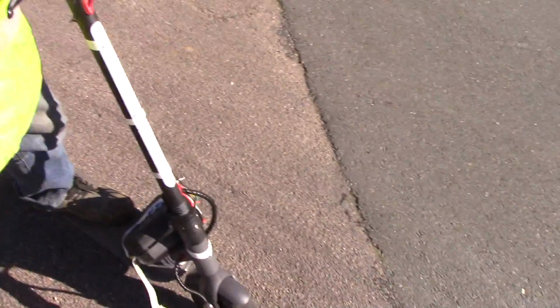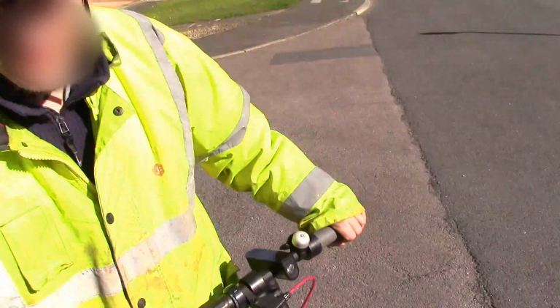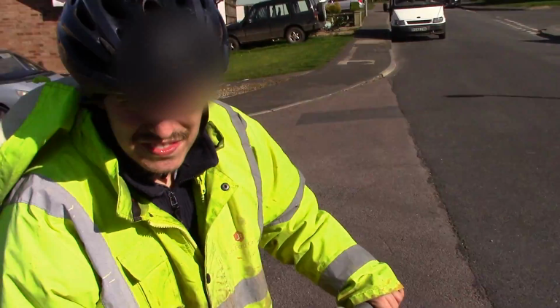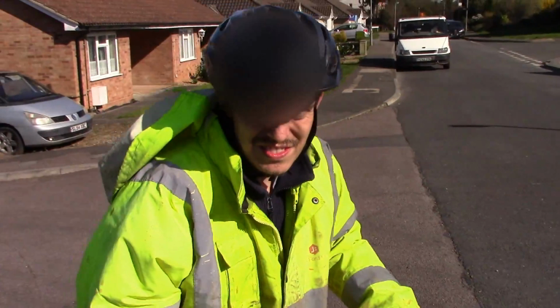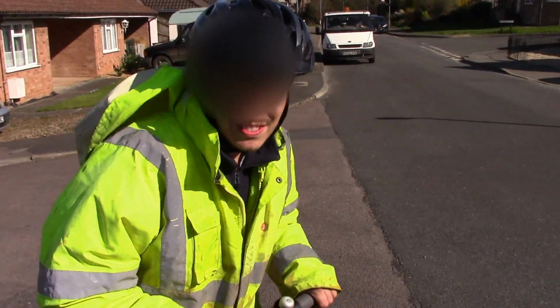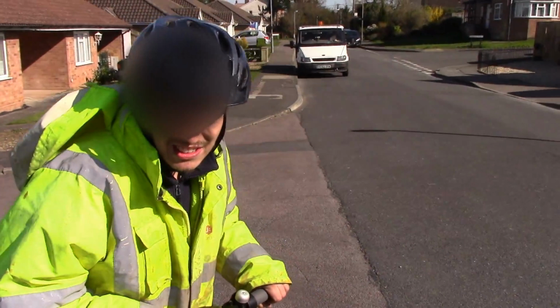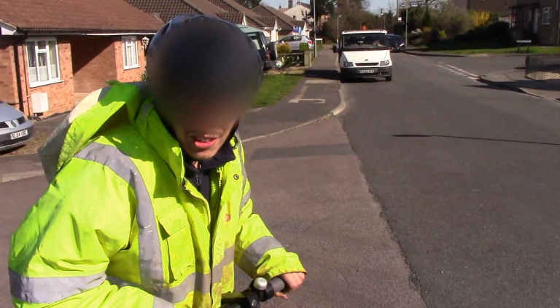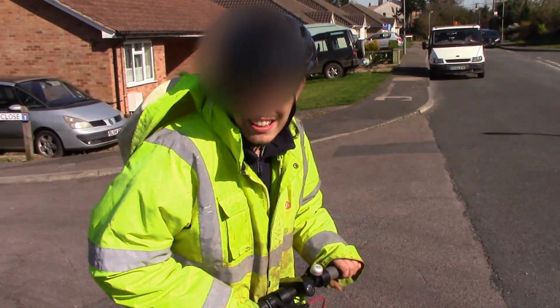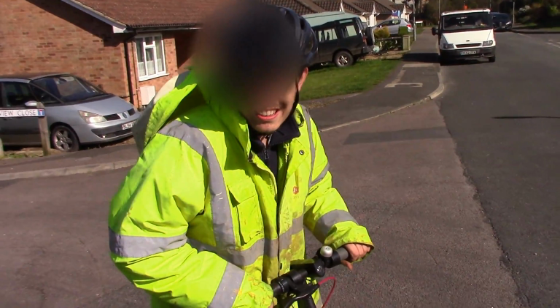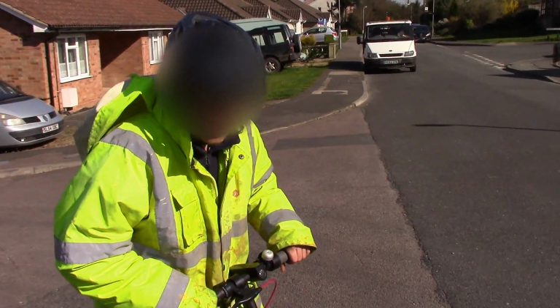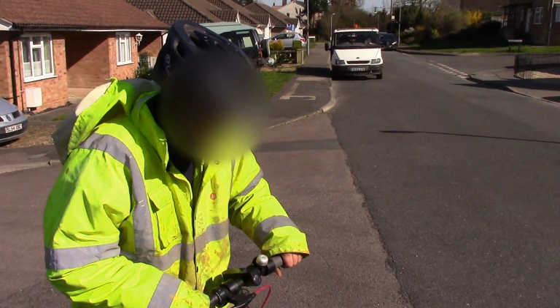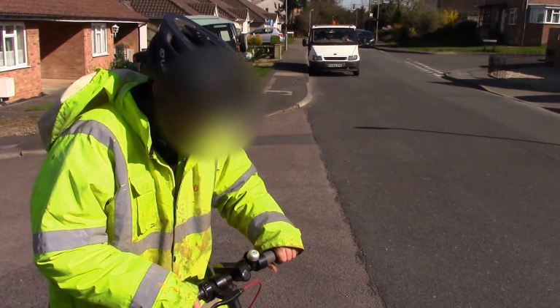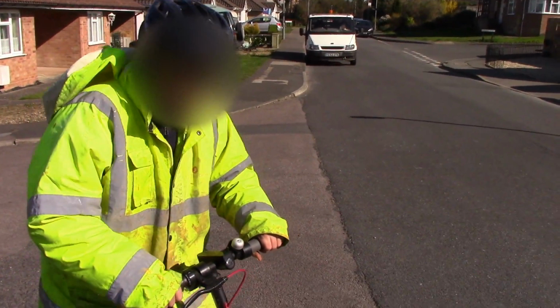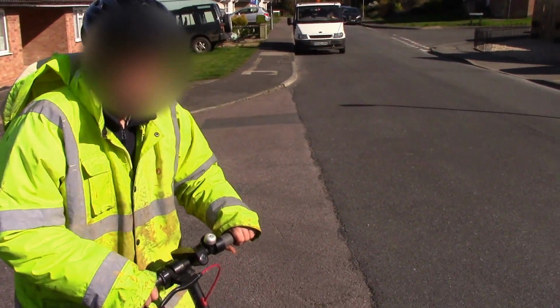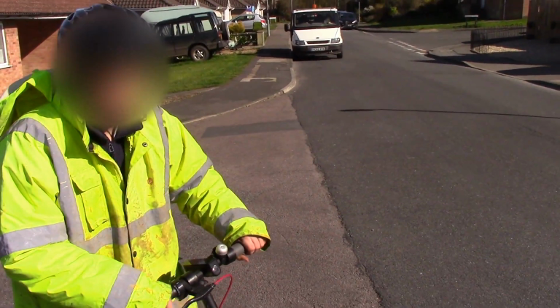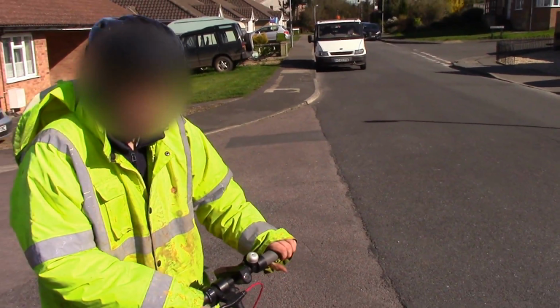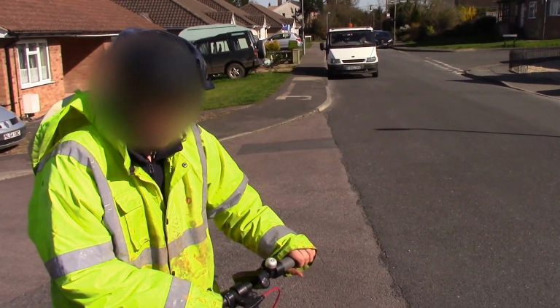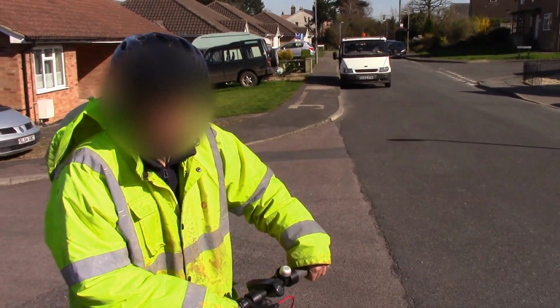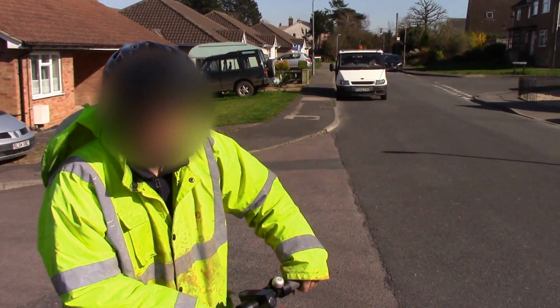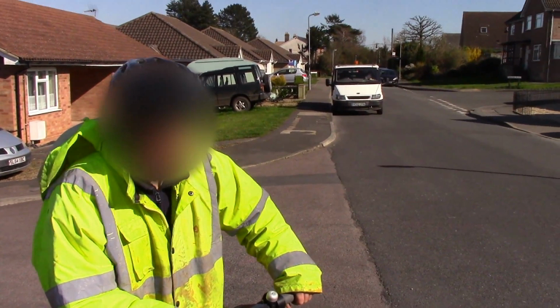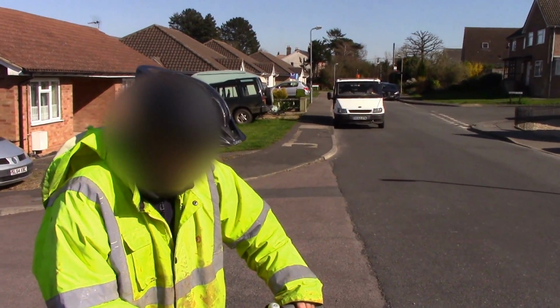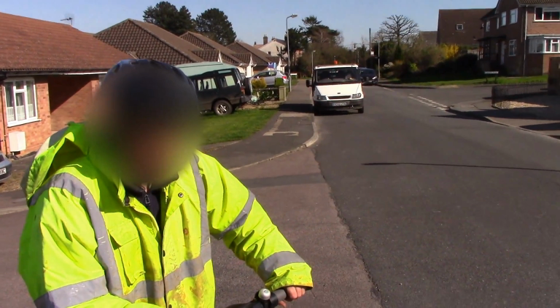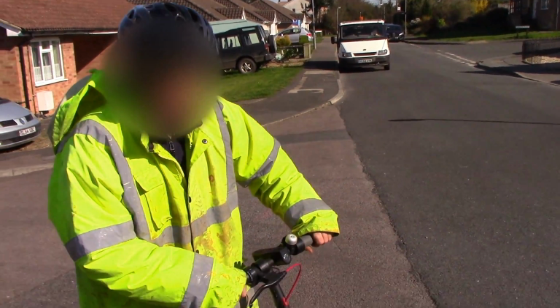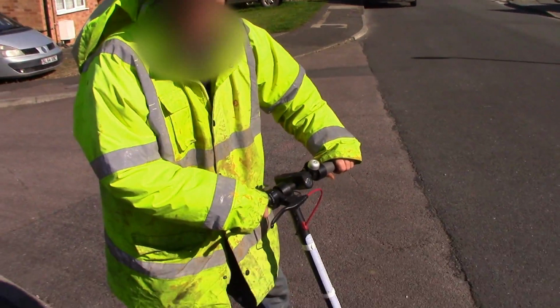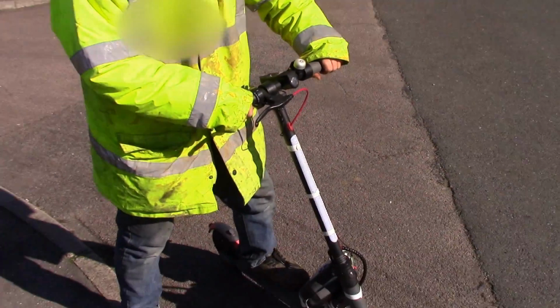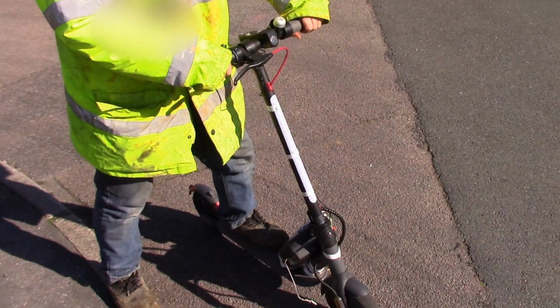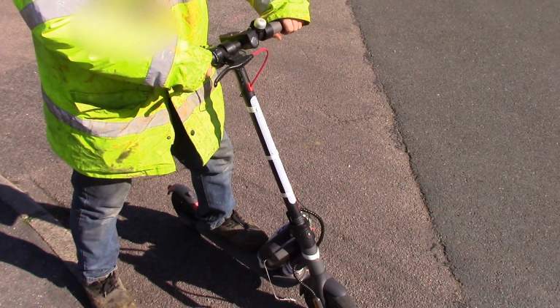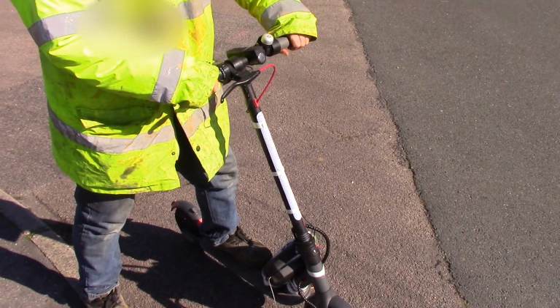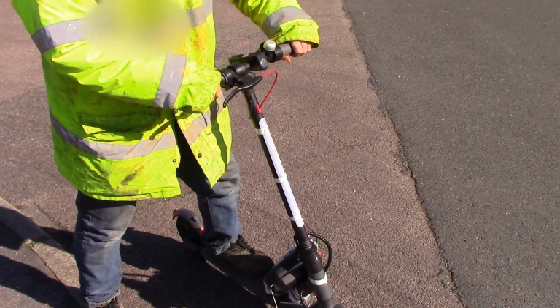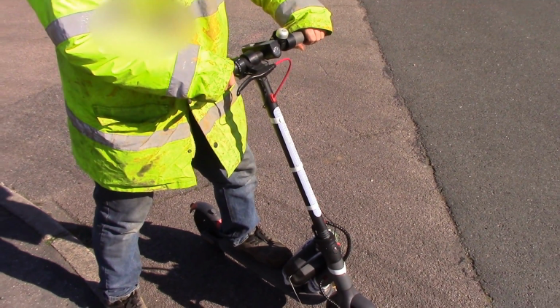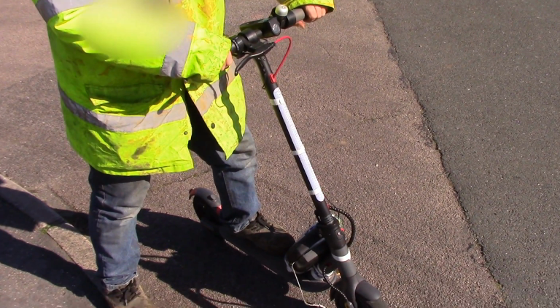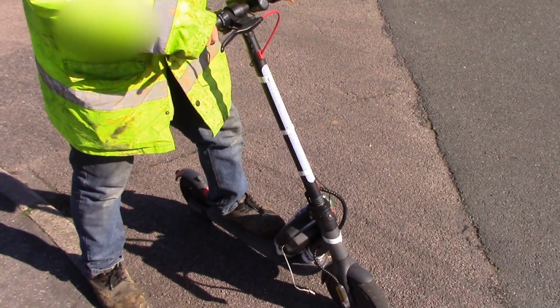Morning. Are you all morning? Yeah. Cool. OK, so this is a 91-volt Xymie electric scooter, Xymie M365 Pro to be exact.